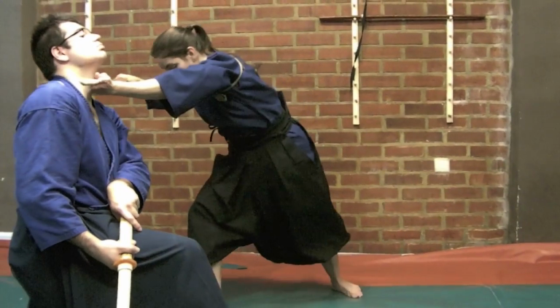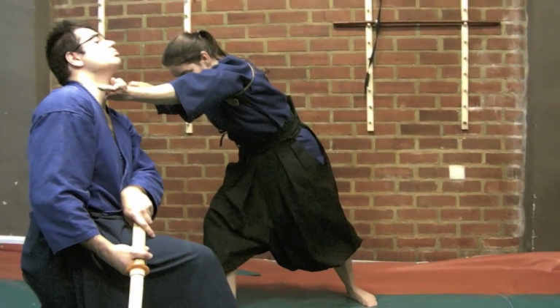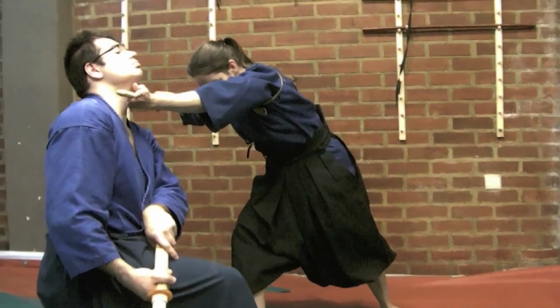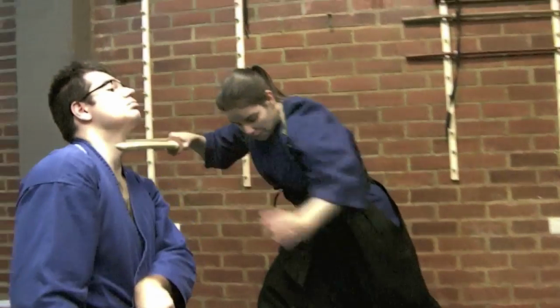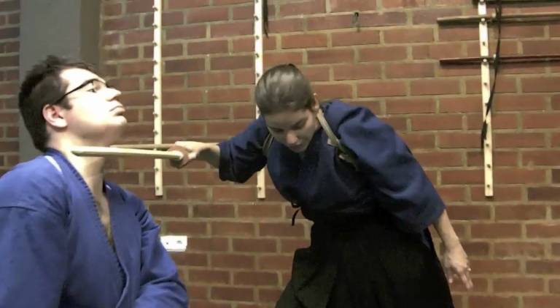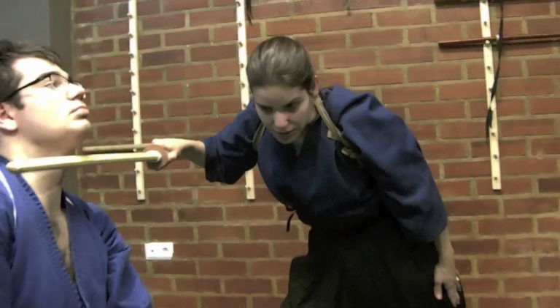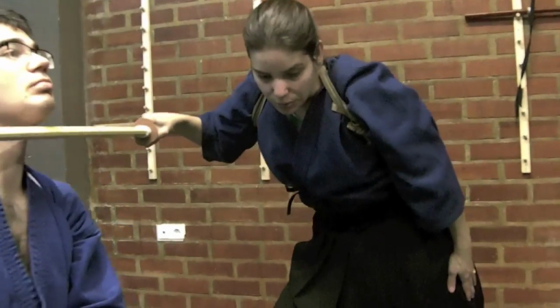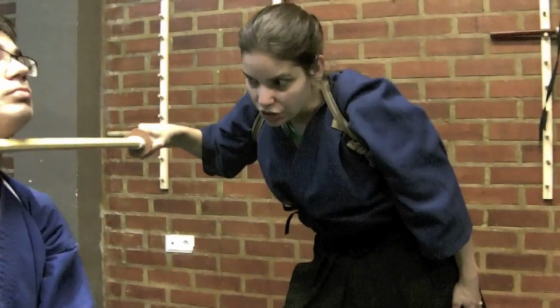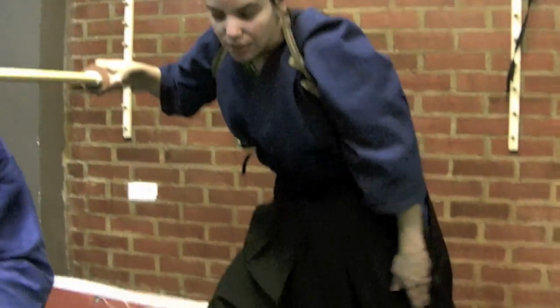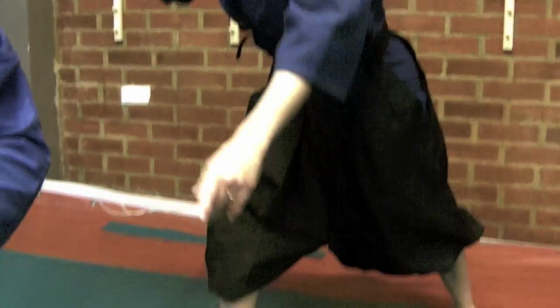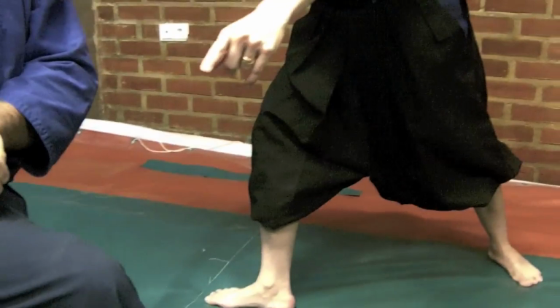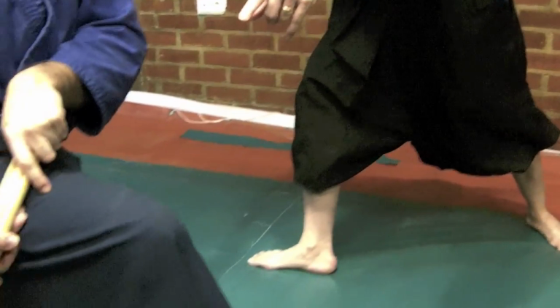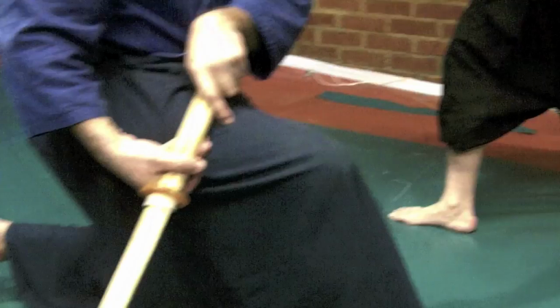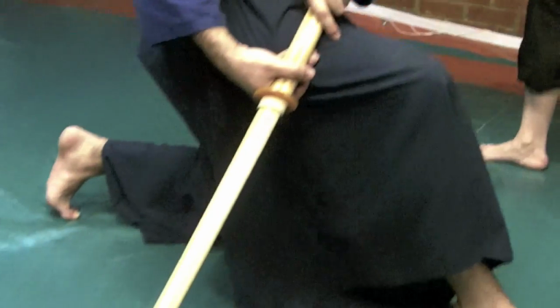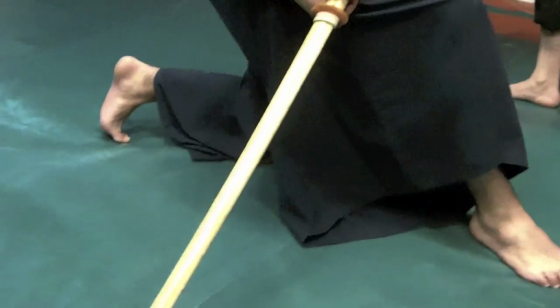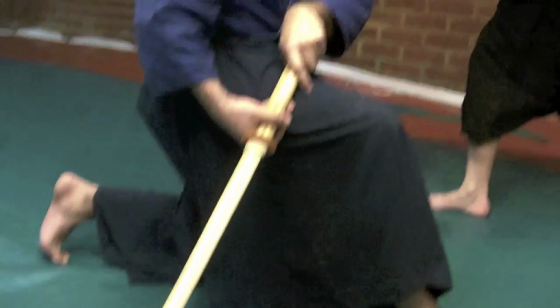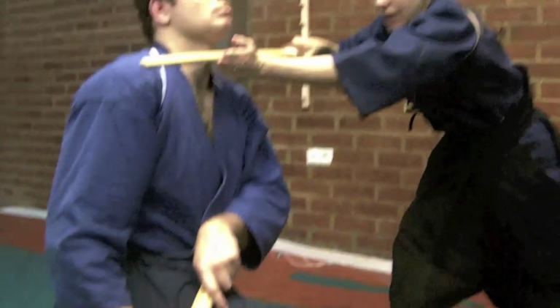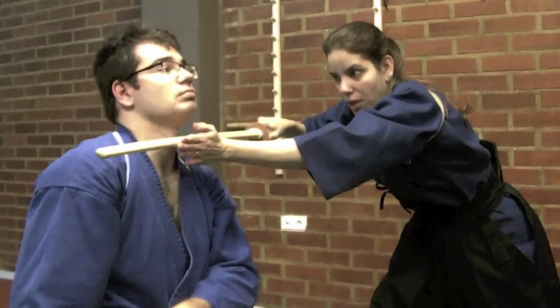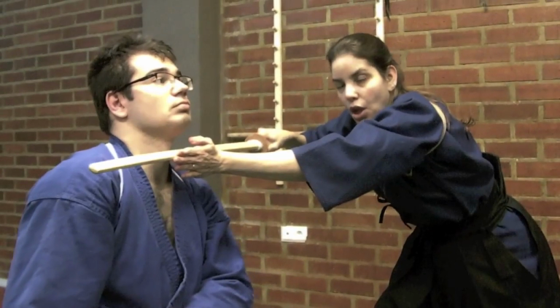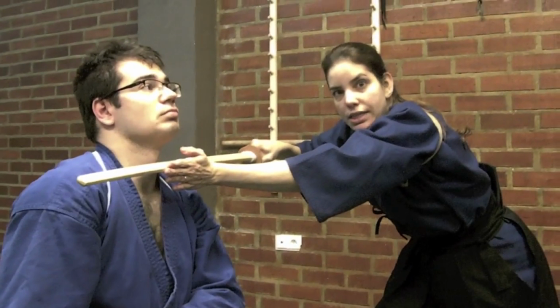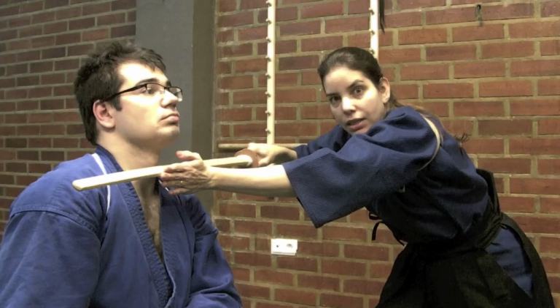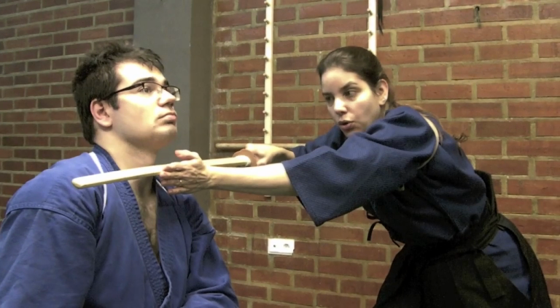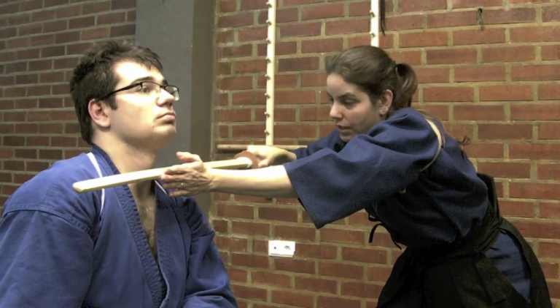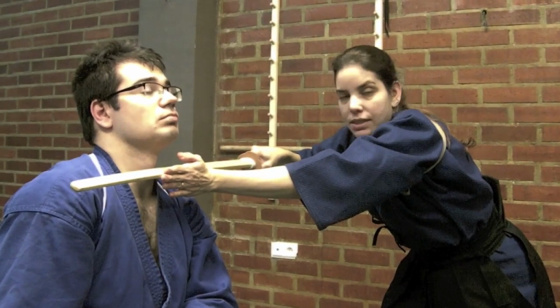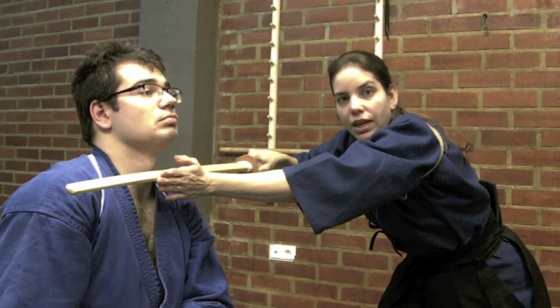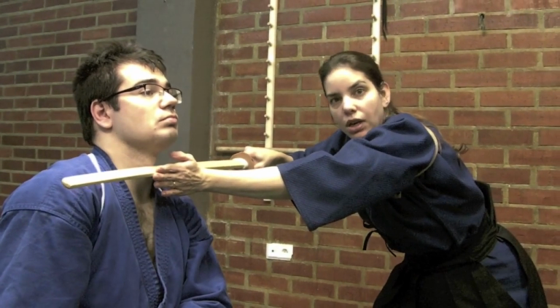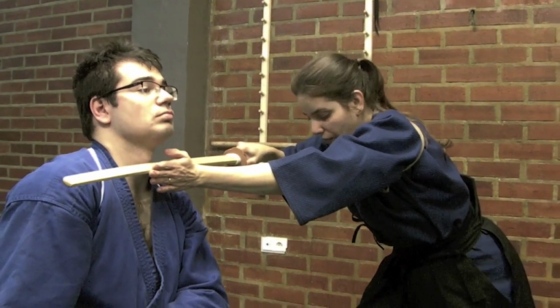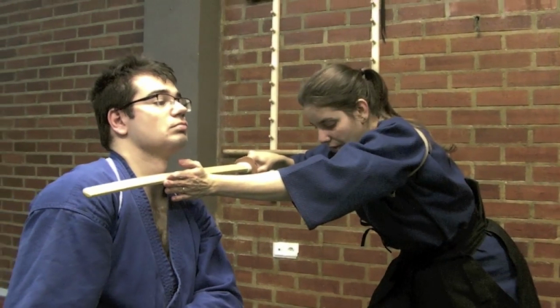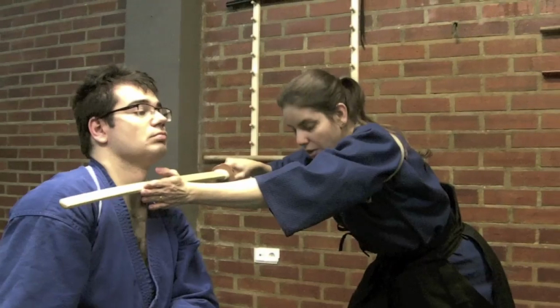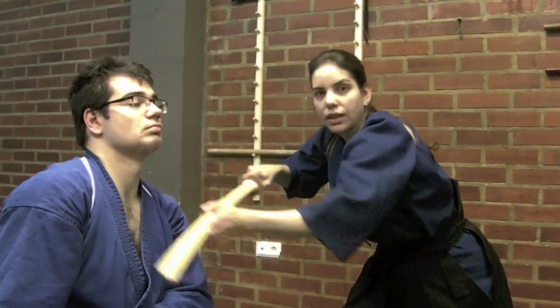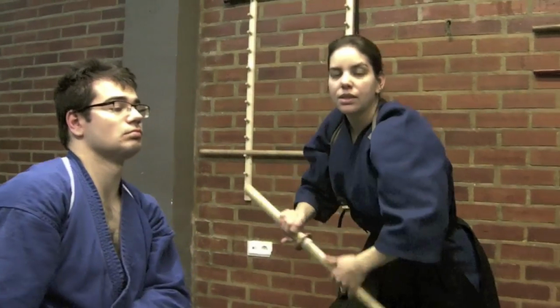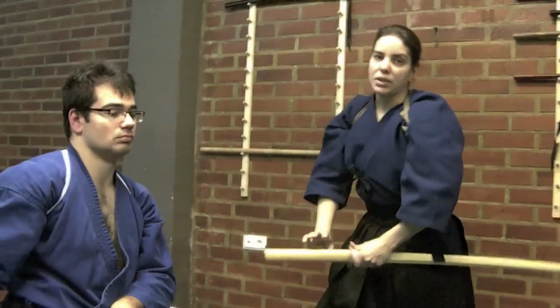Then I adjust both legs to a diagonal position, avoiding him cutting me, at the same time that my blade is already on his neck. And this is the final target of the Tori Itake sequence.